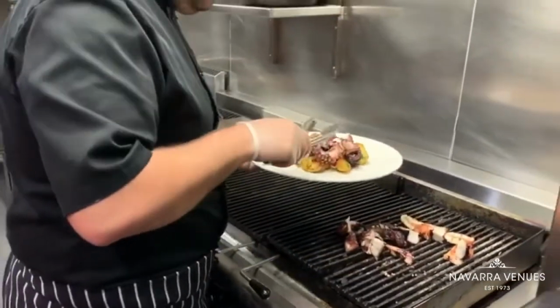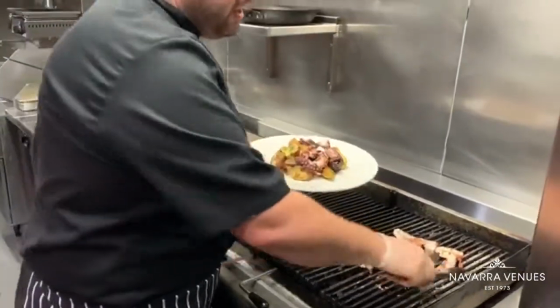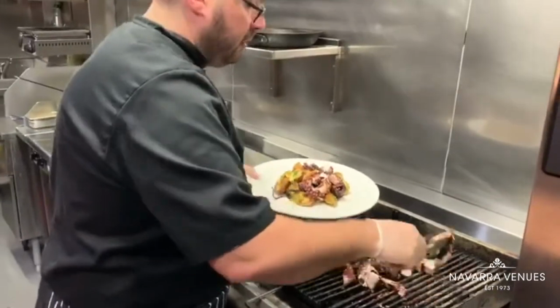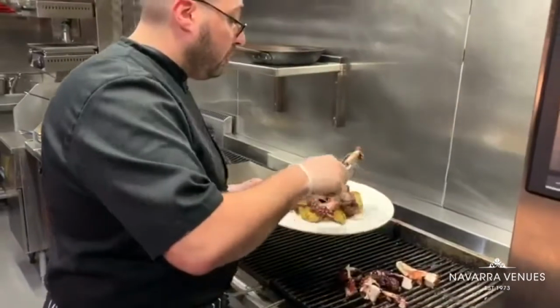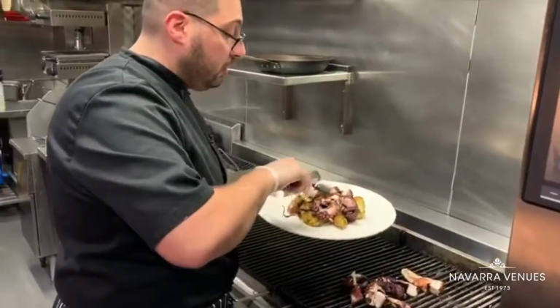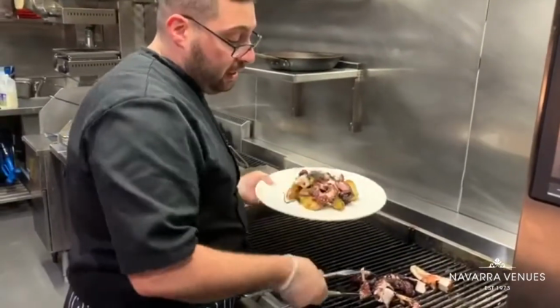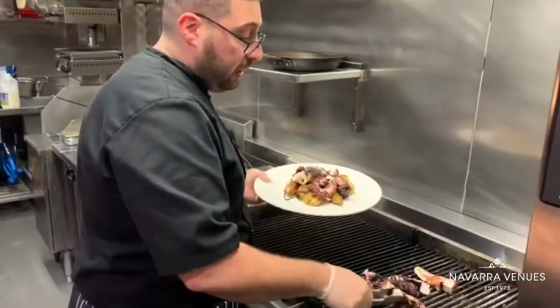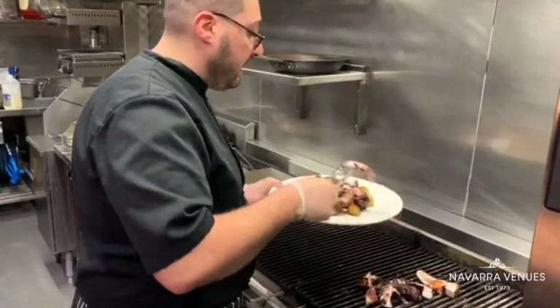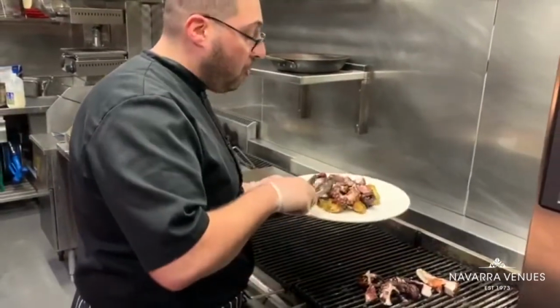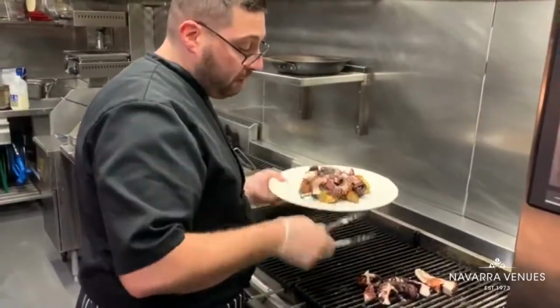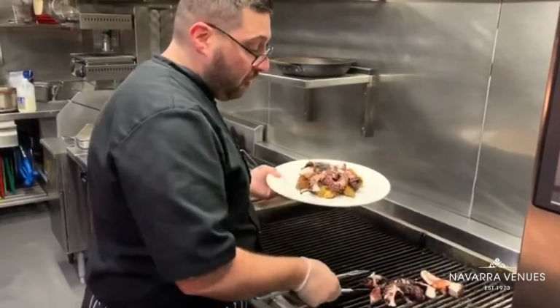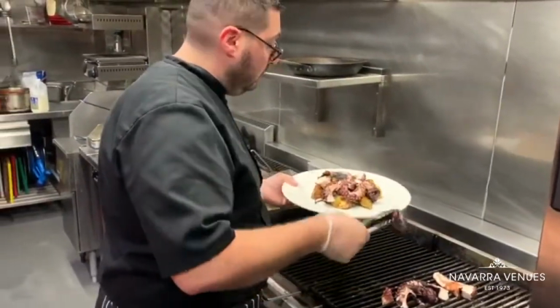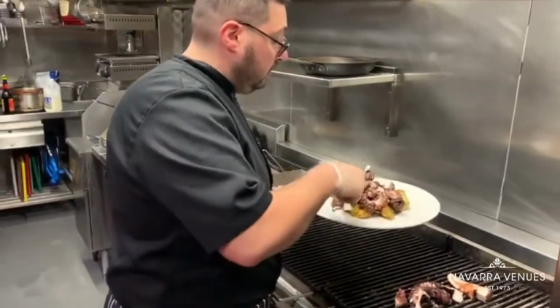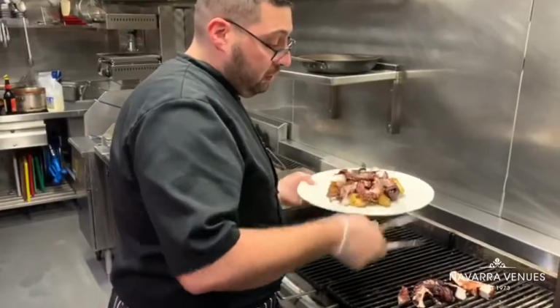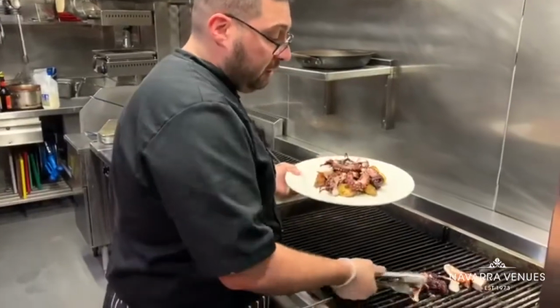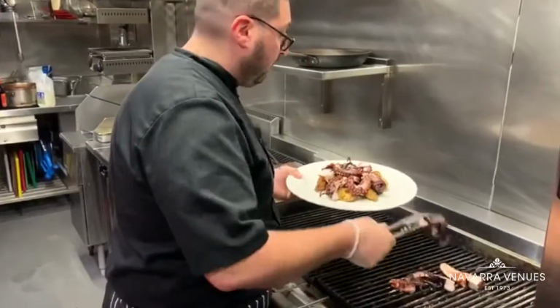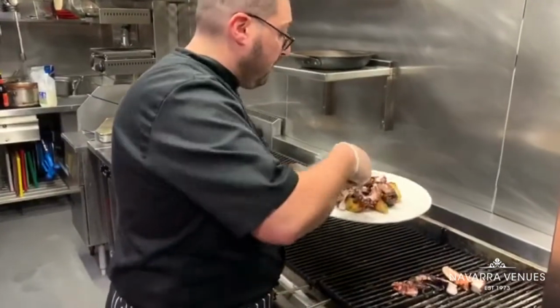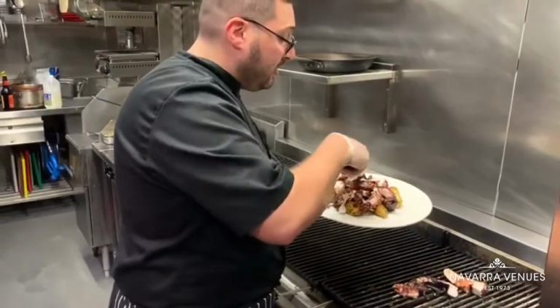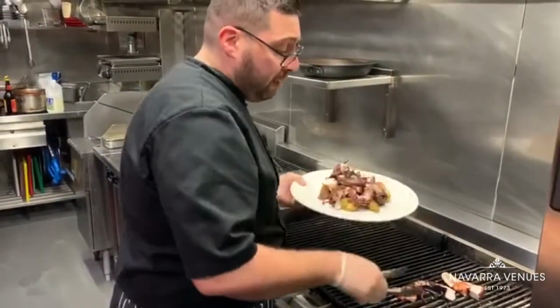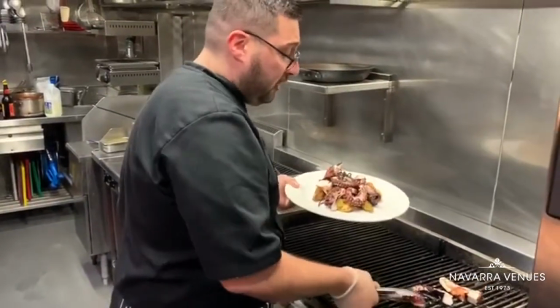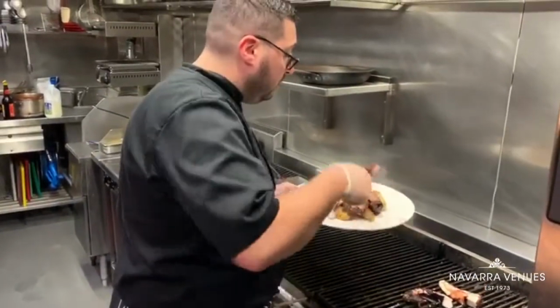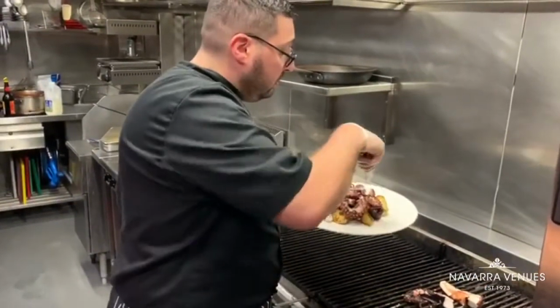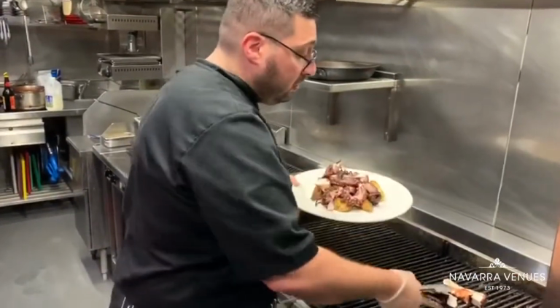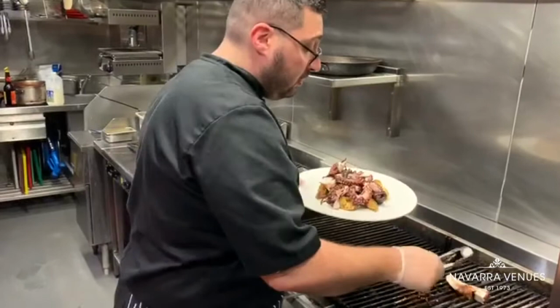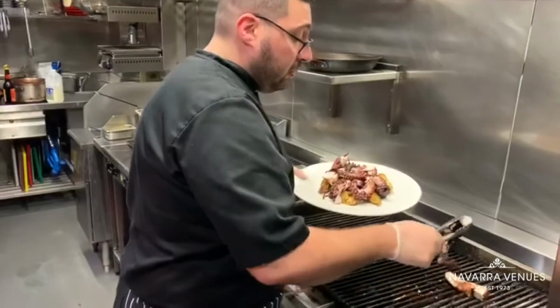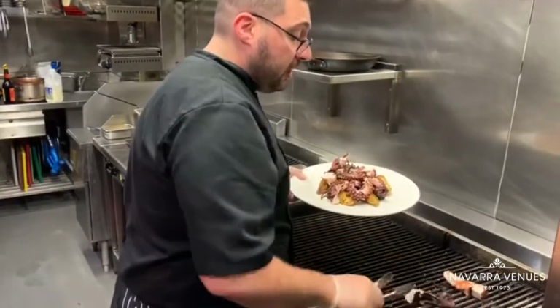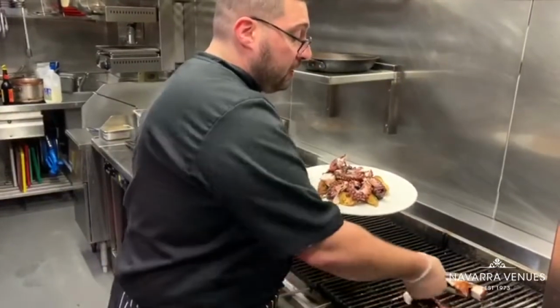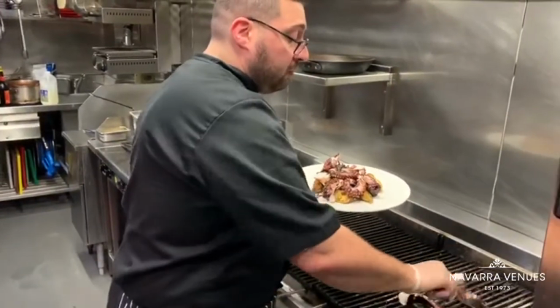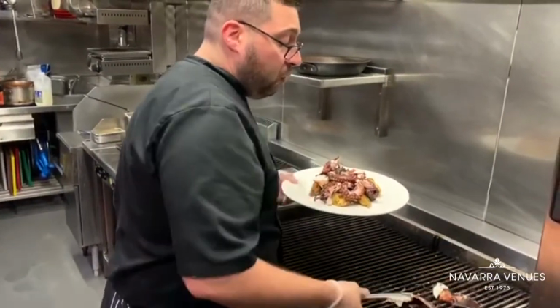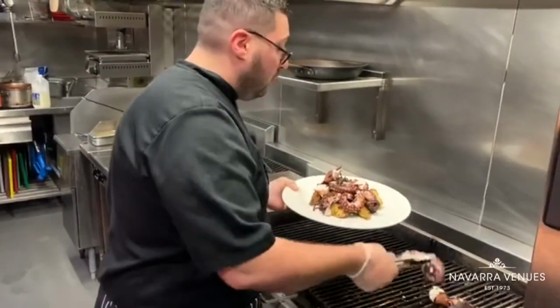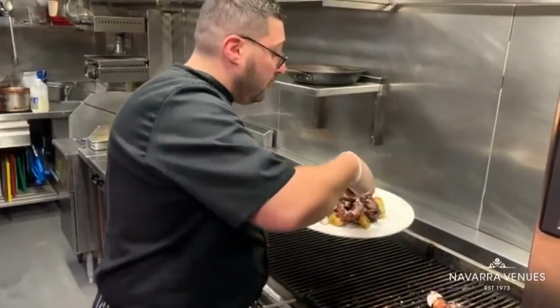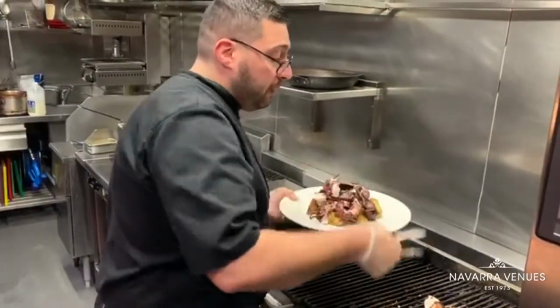It can be done even cold — it can be warm or served cold. But at least warm temperature, not really cold, because the octopus is better at warm temperature.